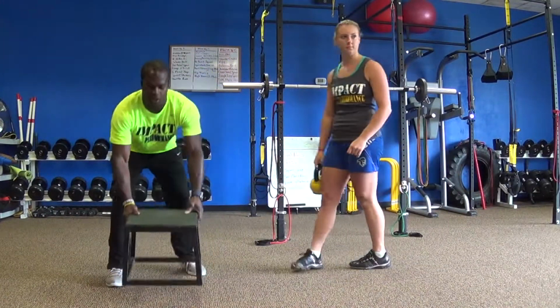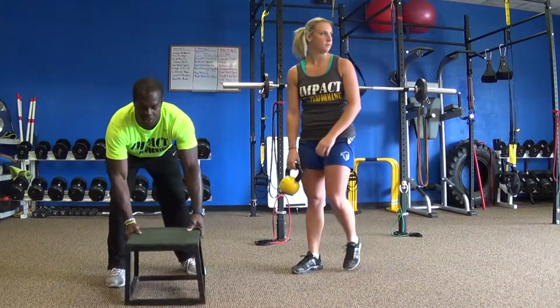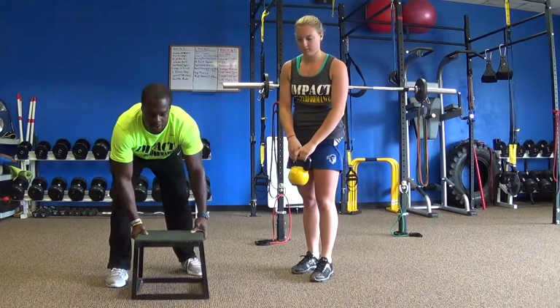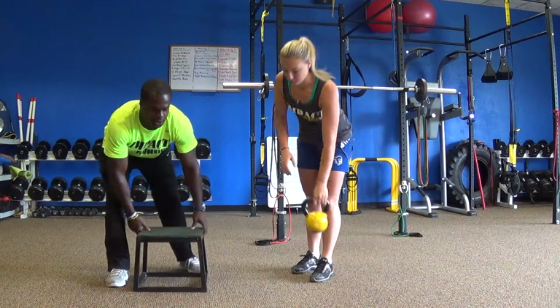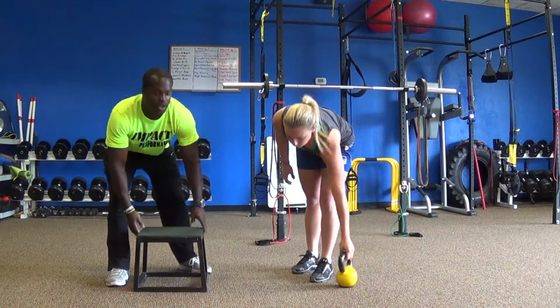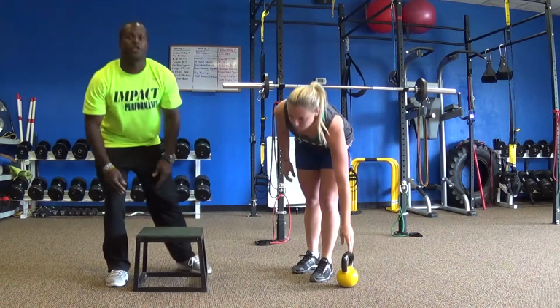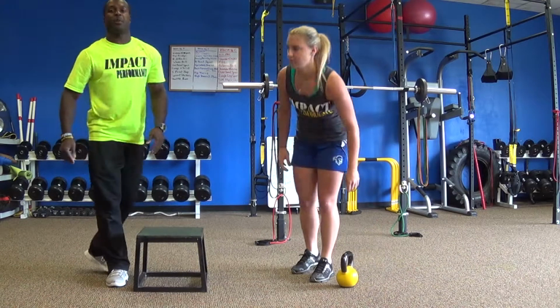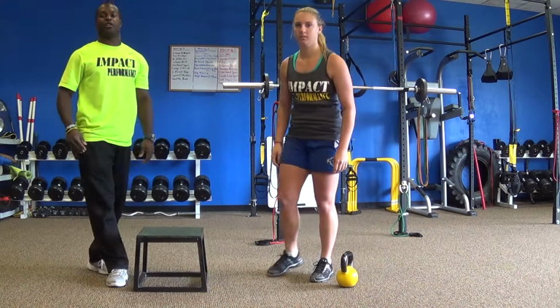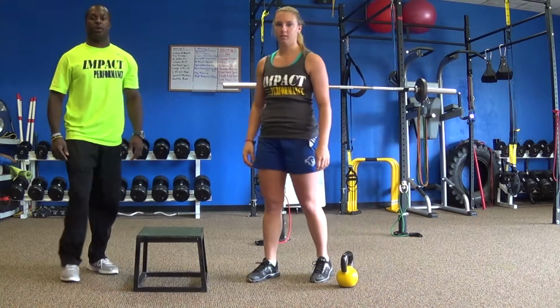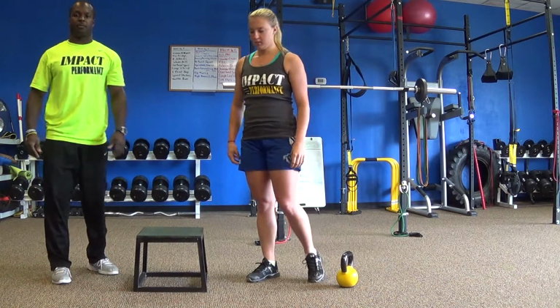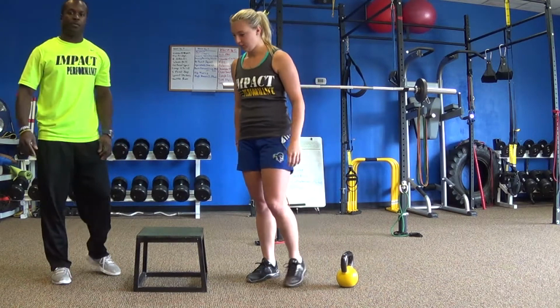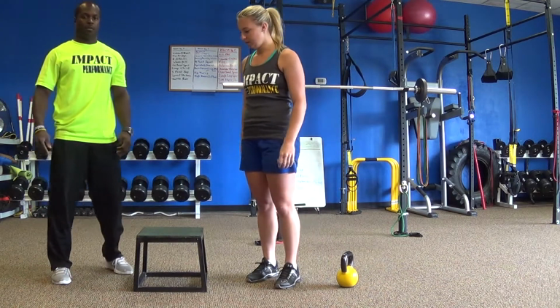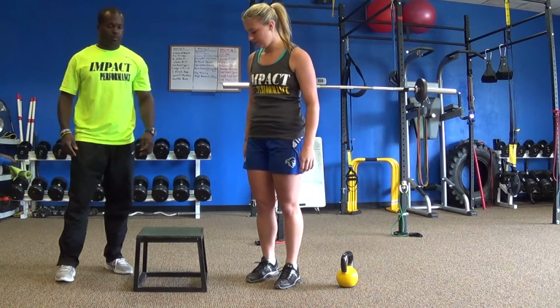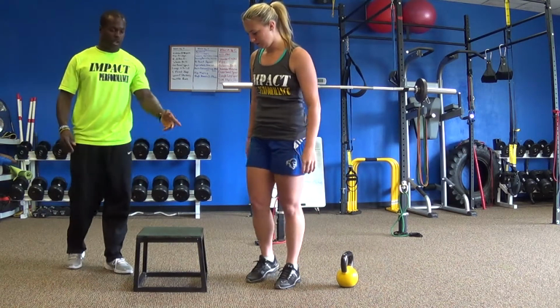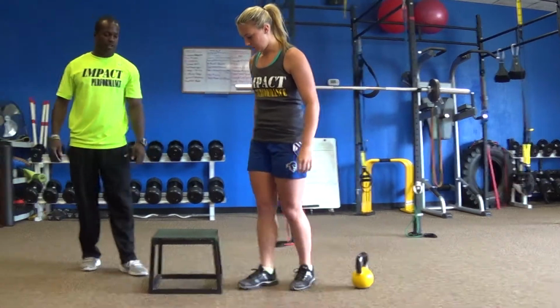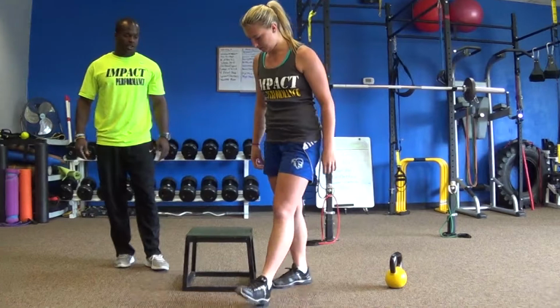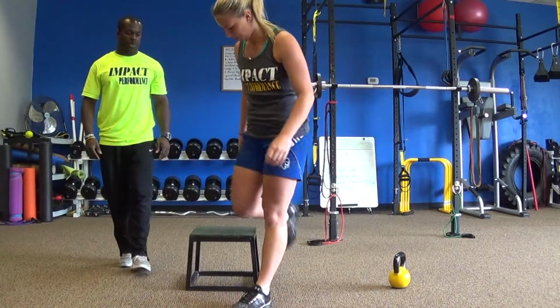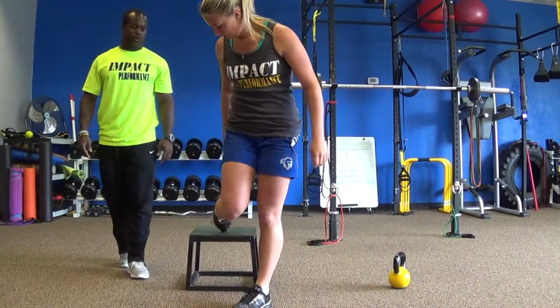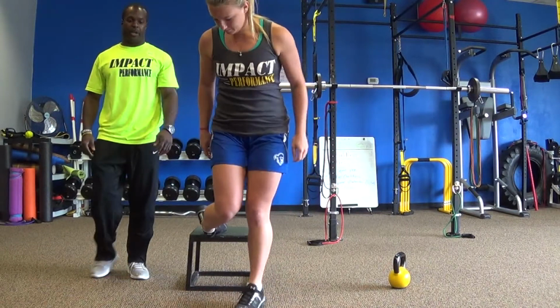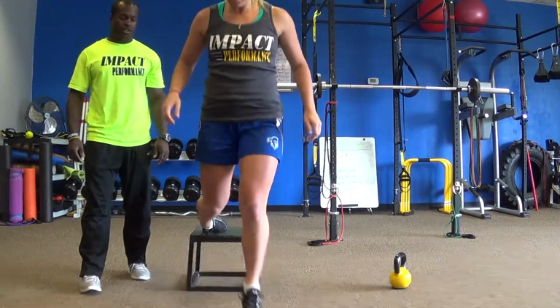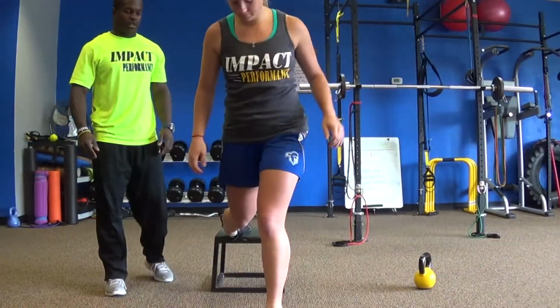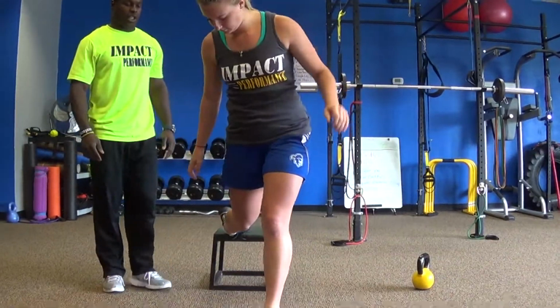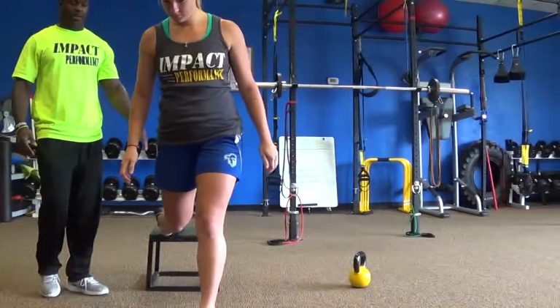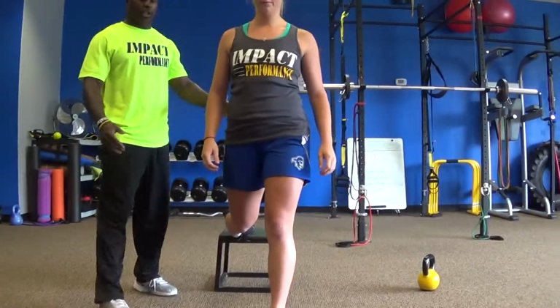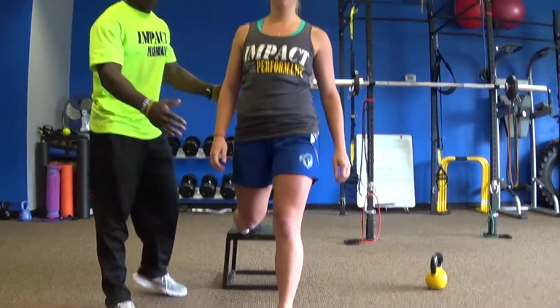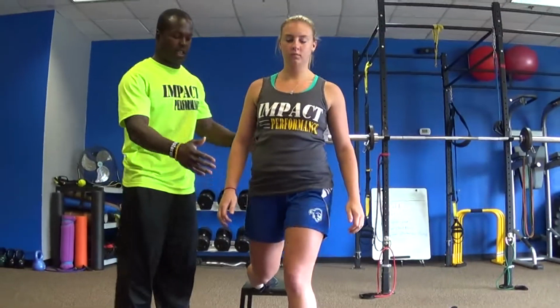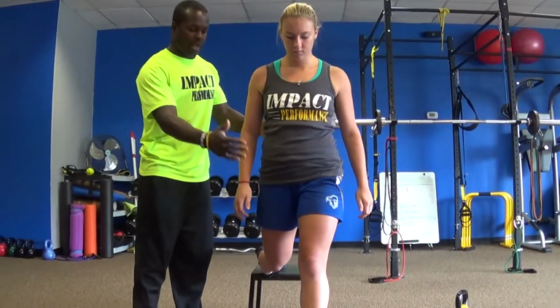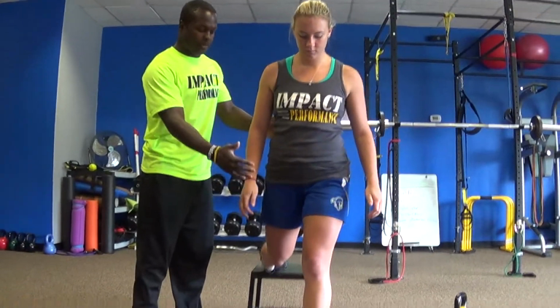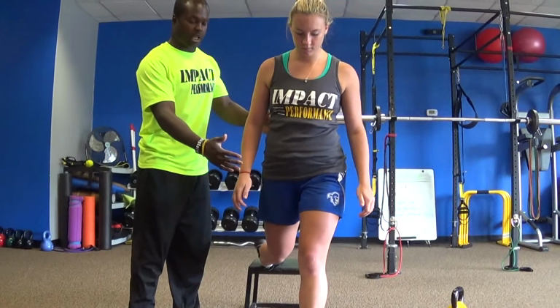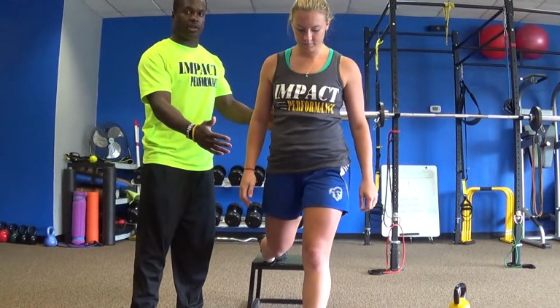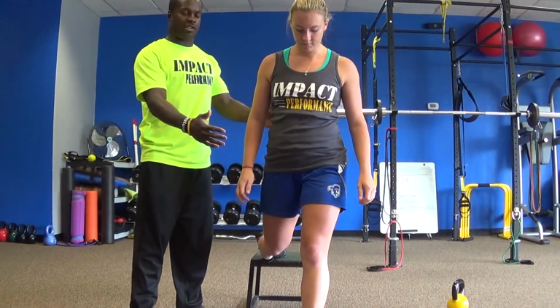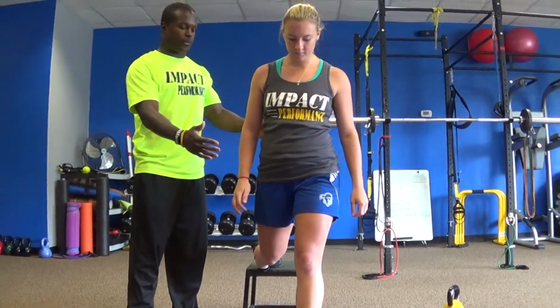This next squat that we're going to do is the bodyweight split squat. Go ahead, Jen. She's going to place one foot on the bench and come out to make sure that her knees stay back and not outside of her foot.